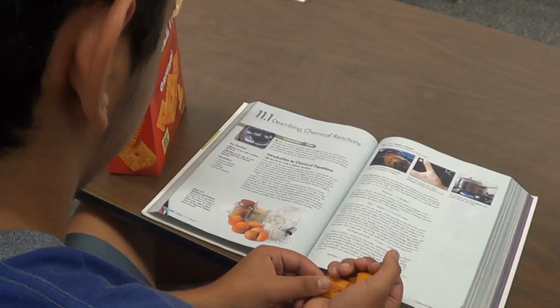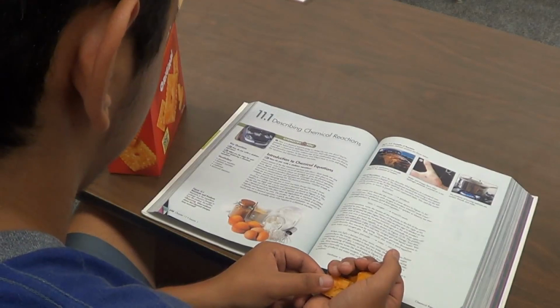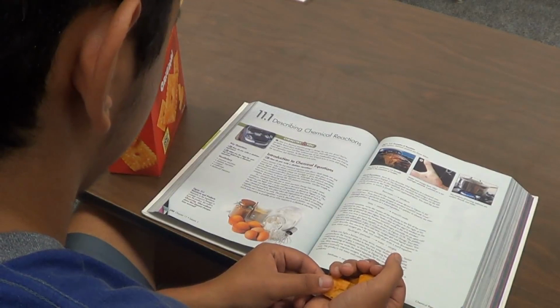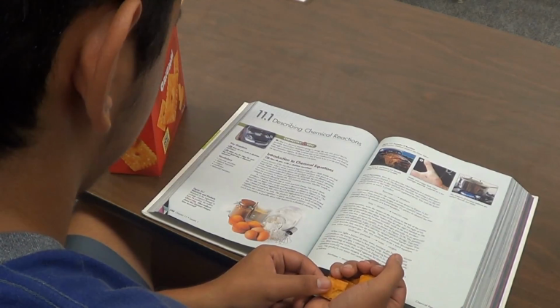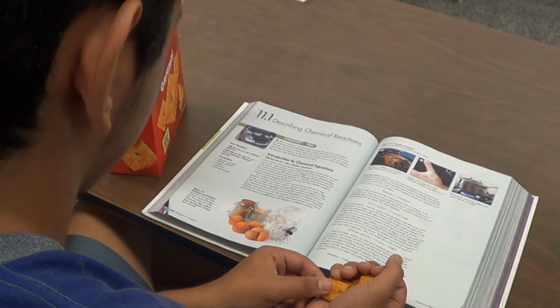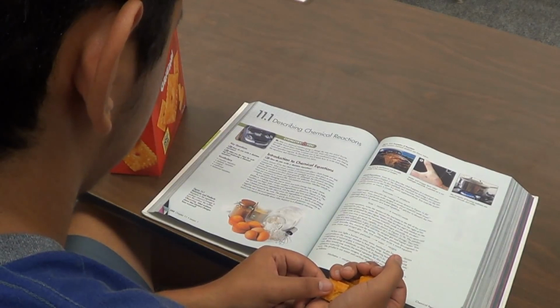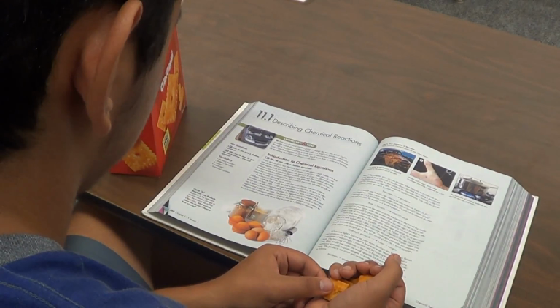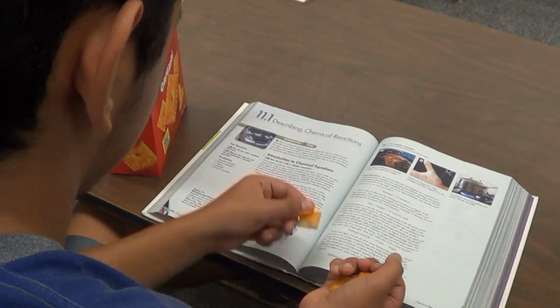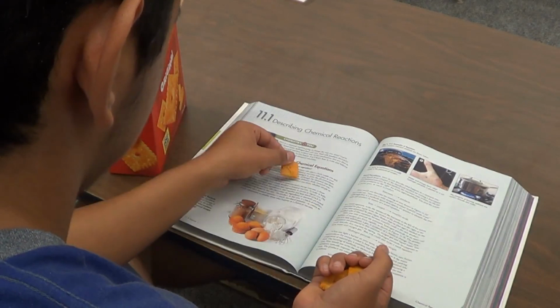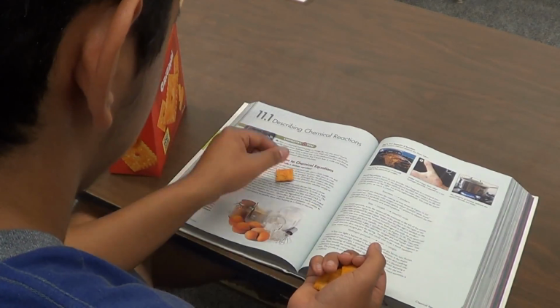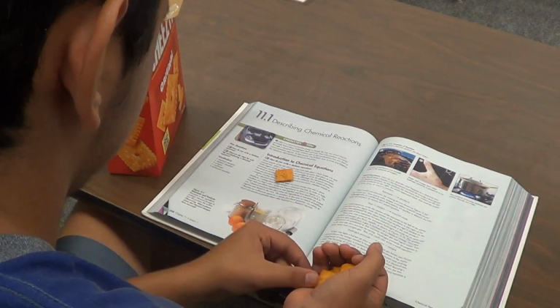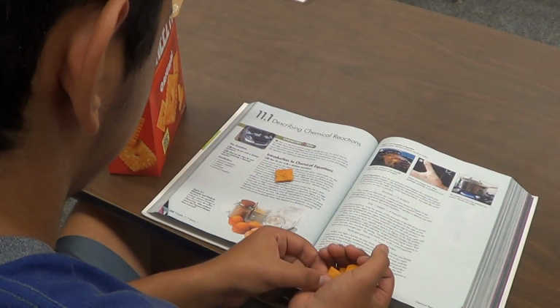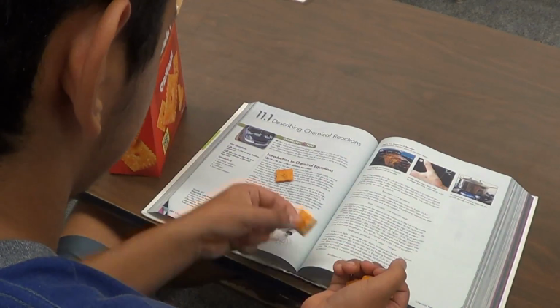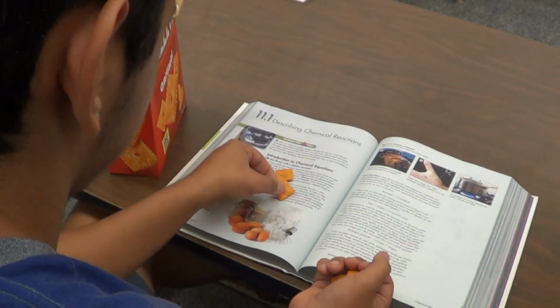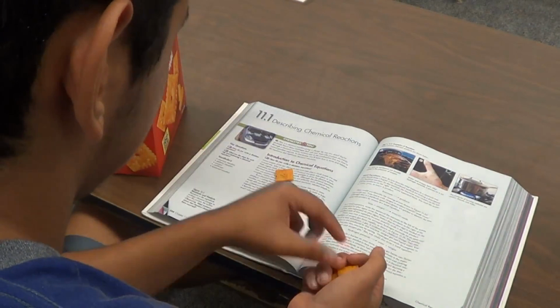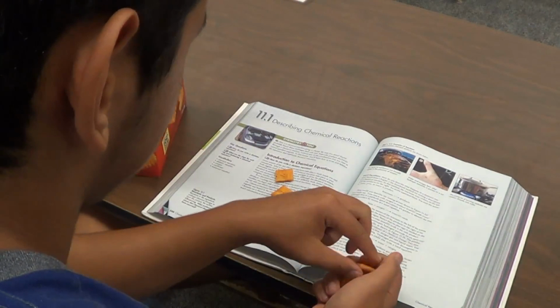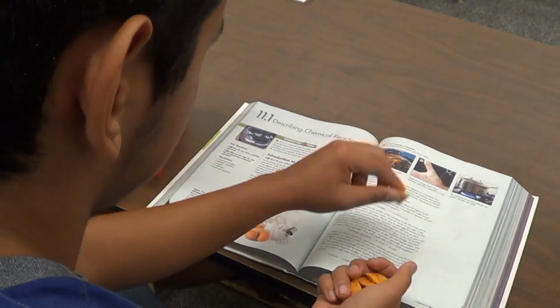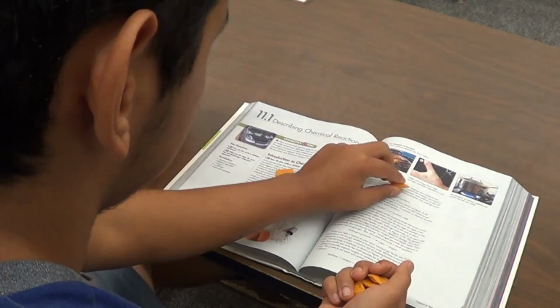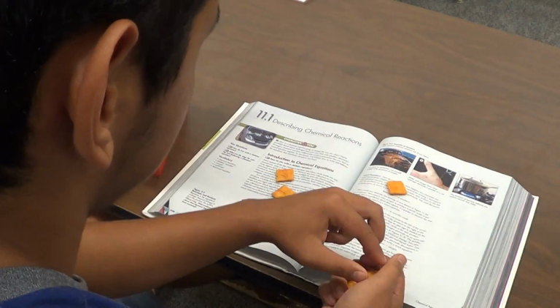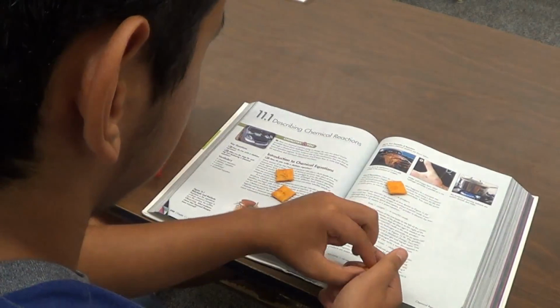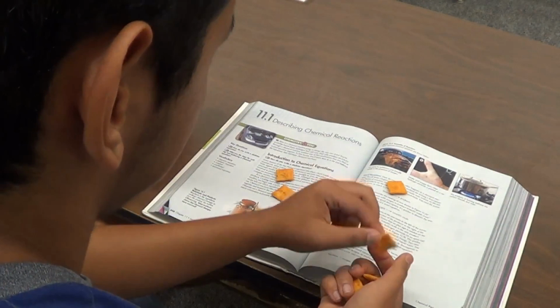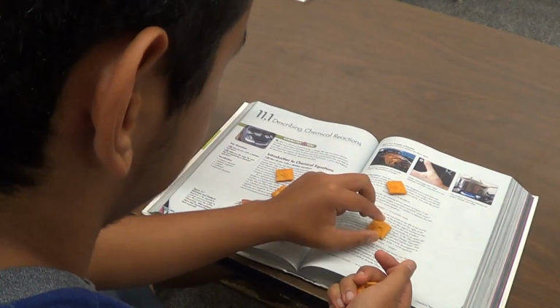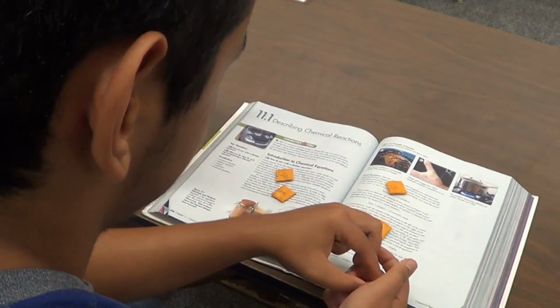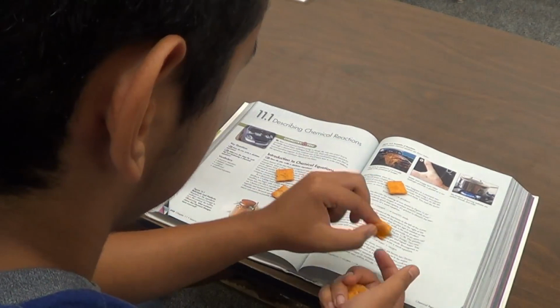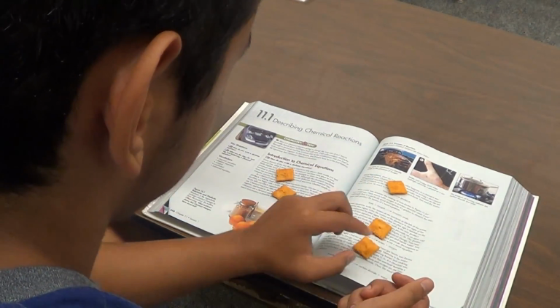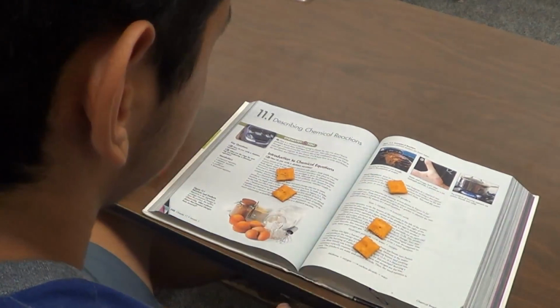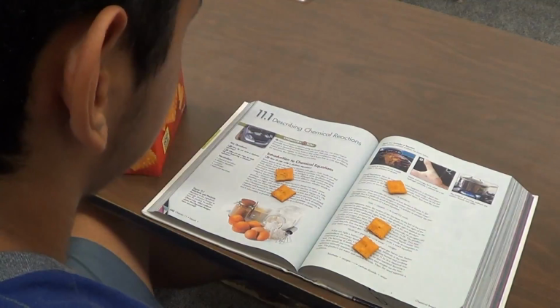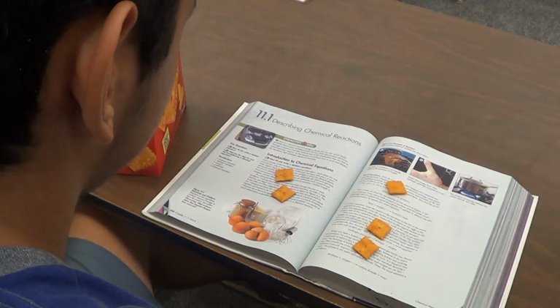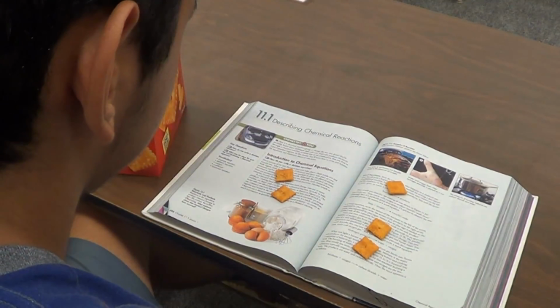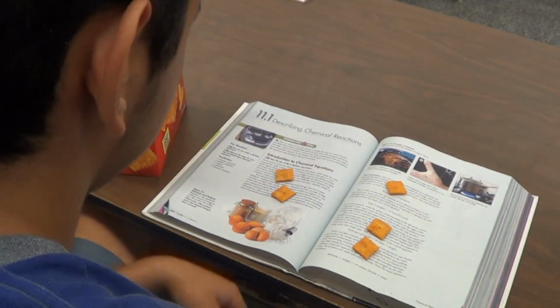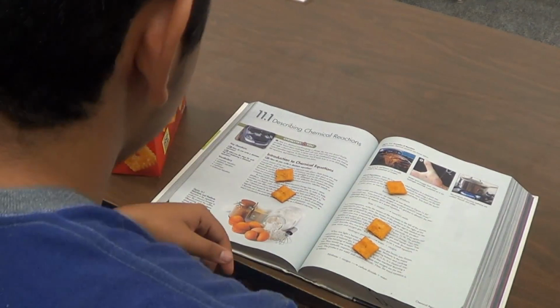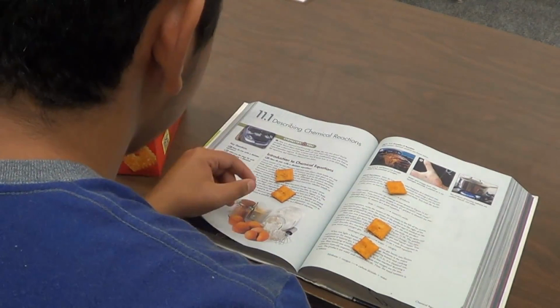Step 3: Begin placing individual pieces of the snack on each paragraph in your textbook. Every time you reach a new paragraph, you can eat the snack.